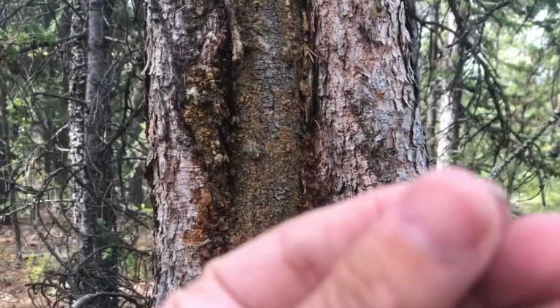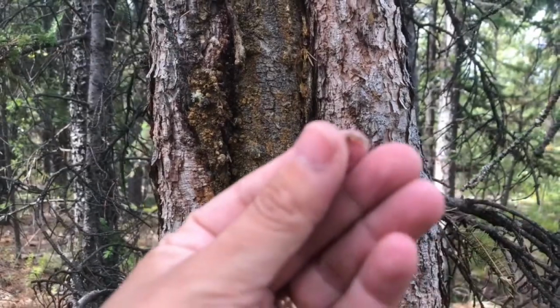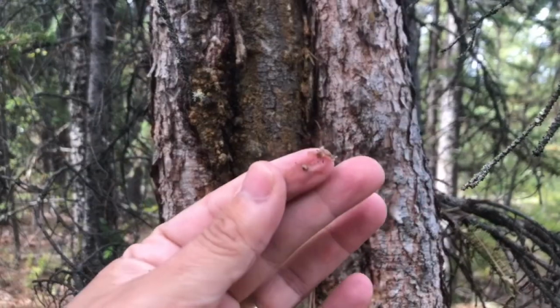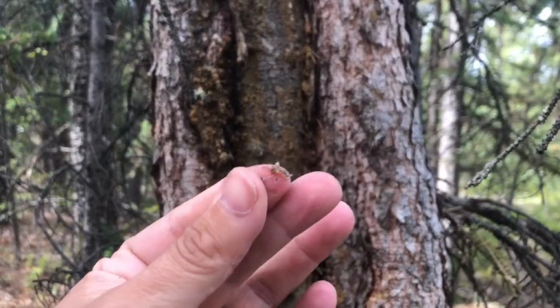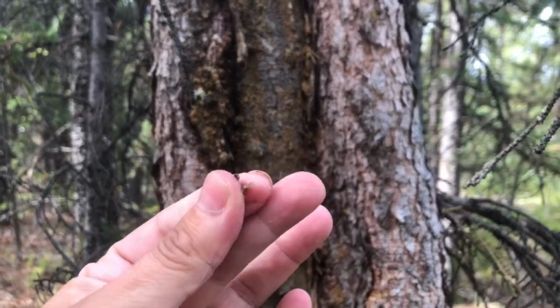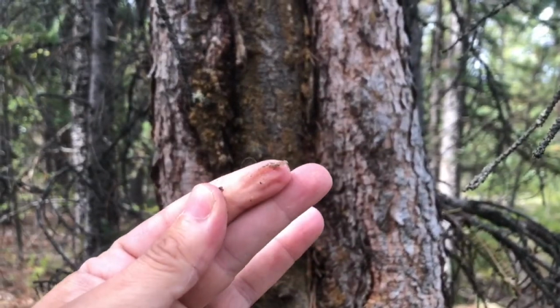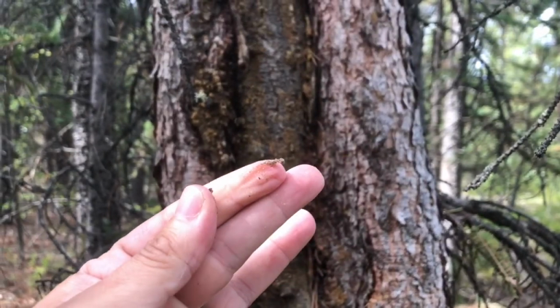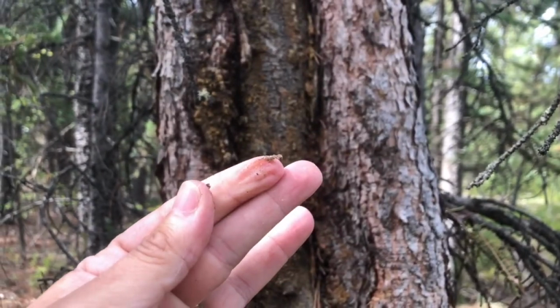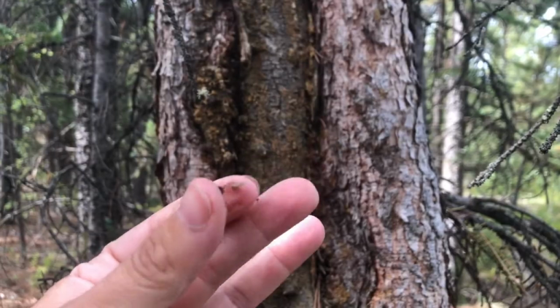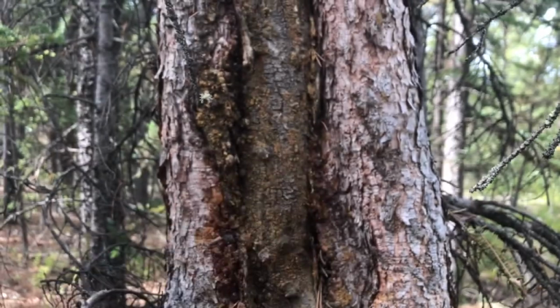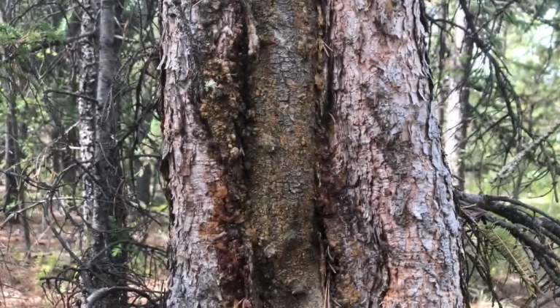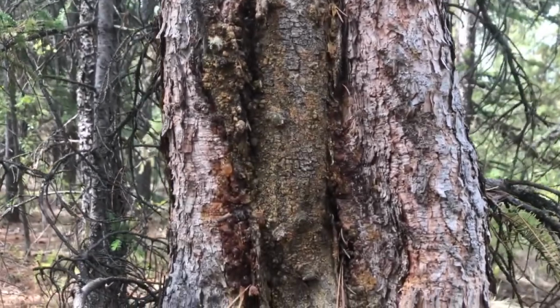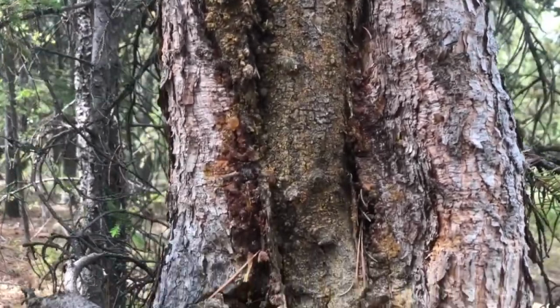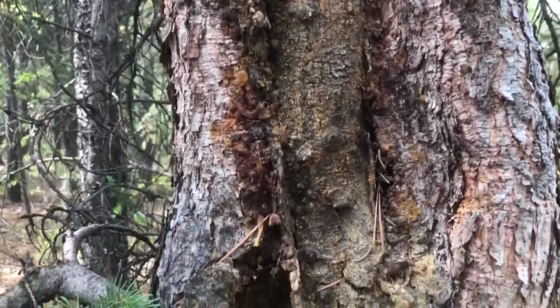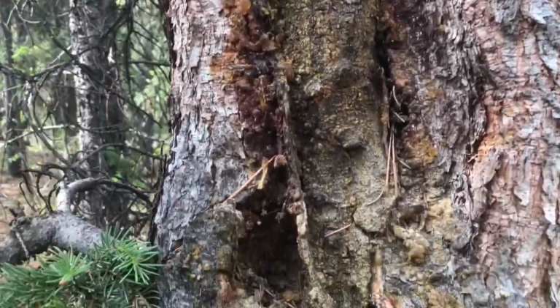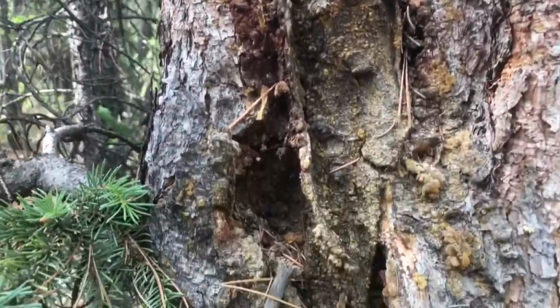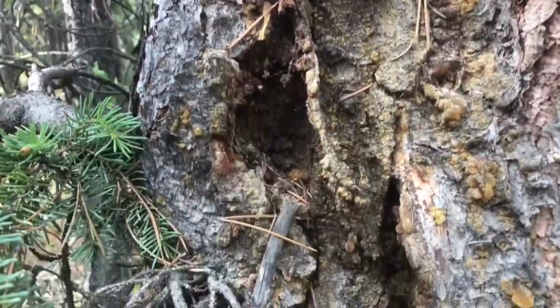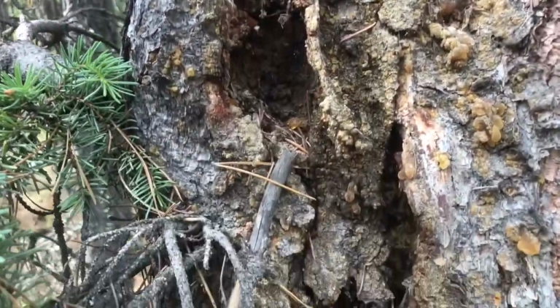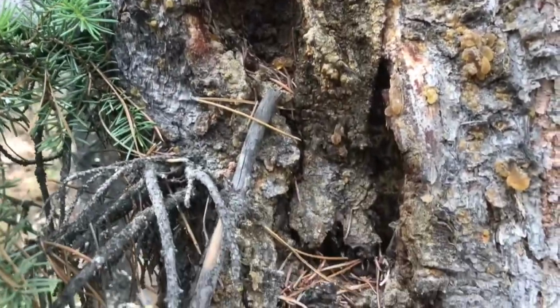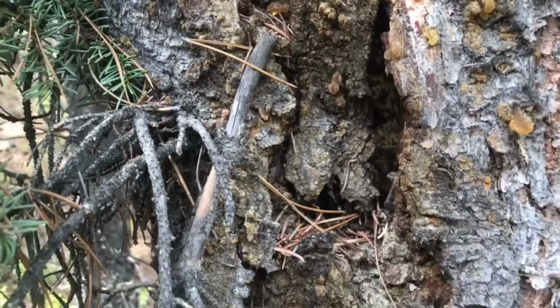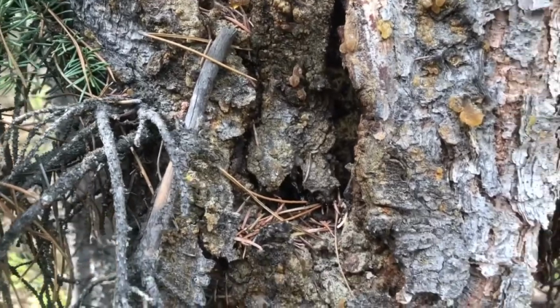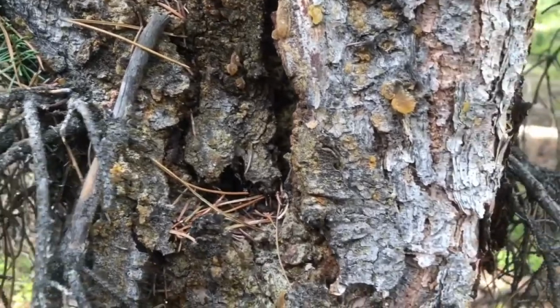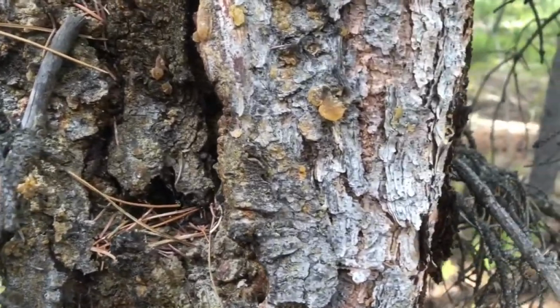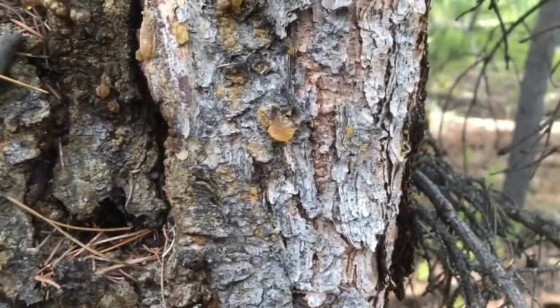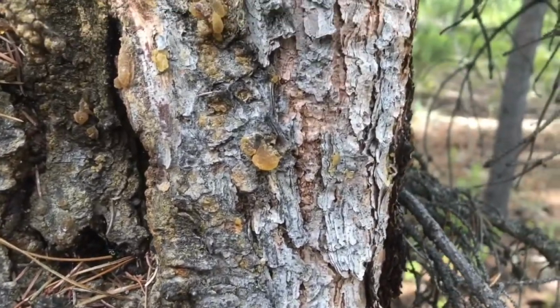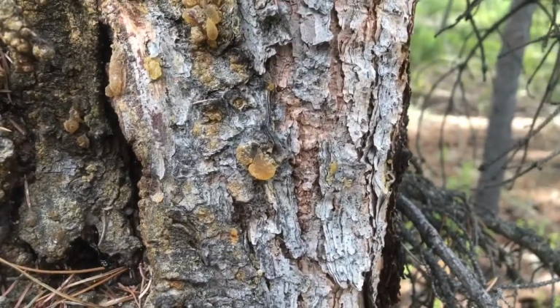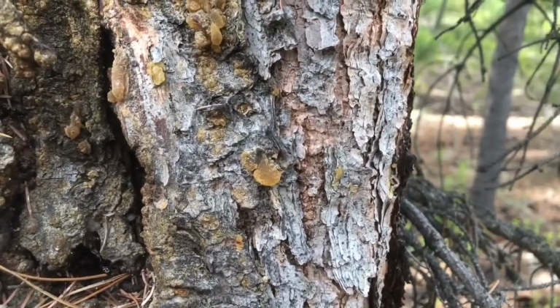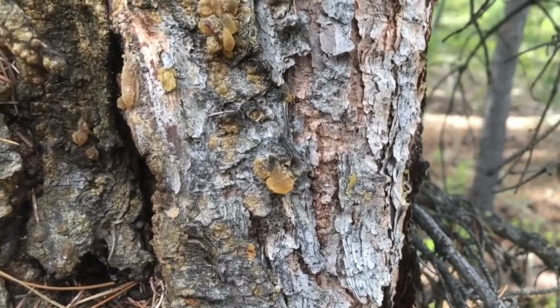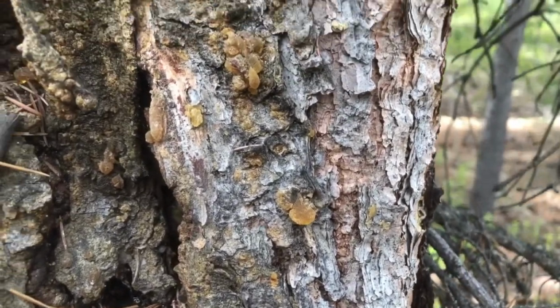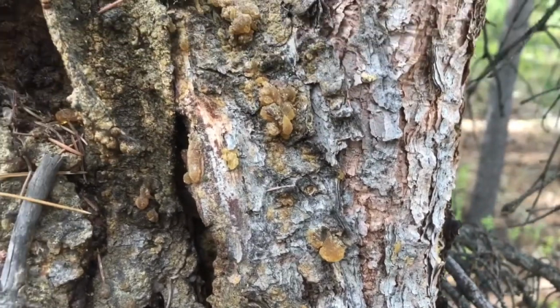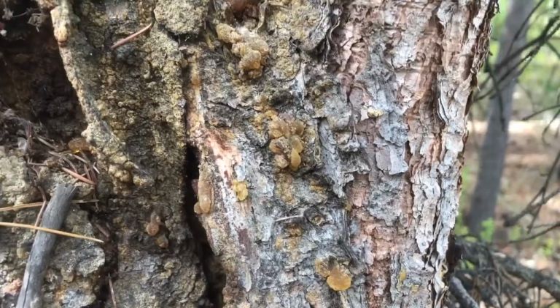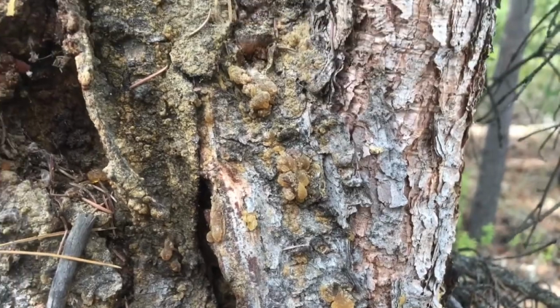When you touch the bark of a spruce tree your hands will probably be quite sticky — you've just got spruce gum and resin on your hands. The trees produce this sticky sap when a tree has been injured, from something like an axe mark or a missing branch. The sap flows from the tree and is essentially making a band-aid to cover the wound.